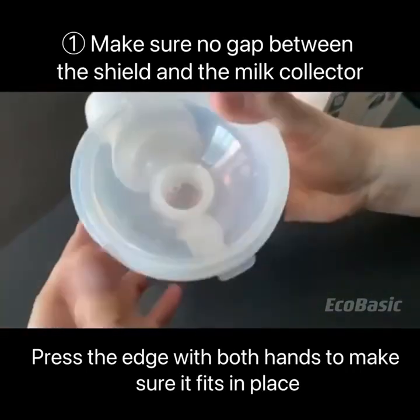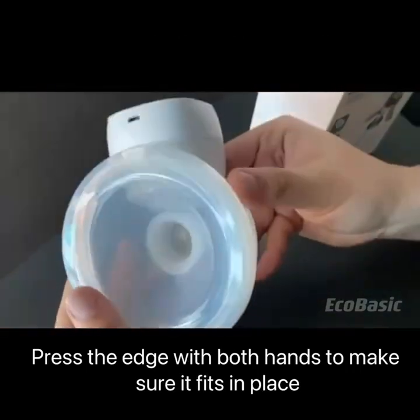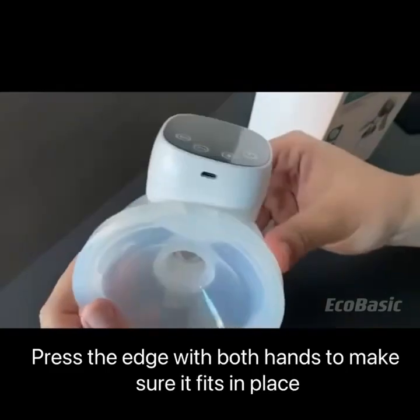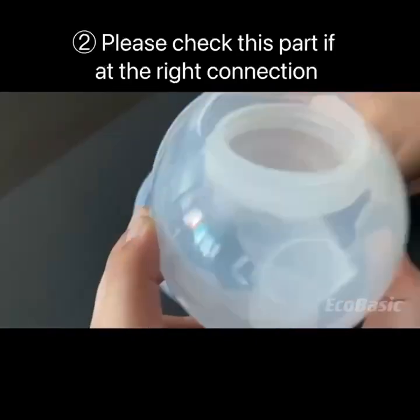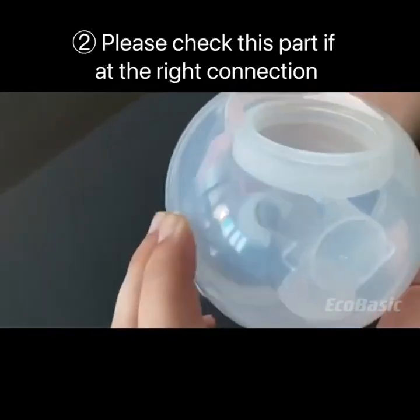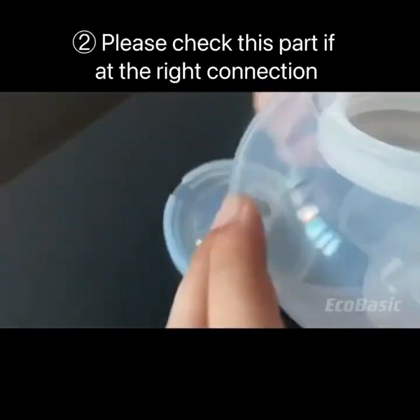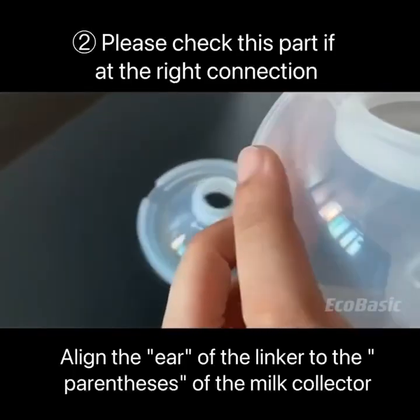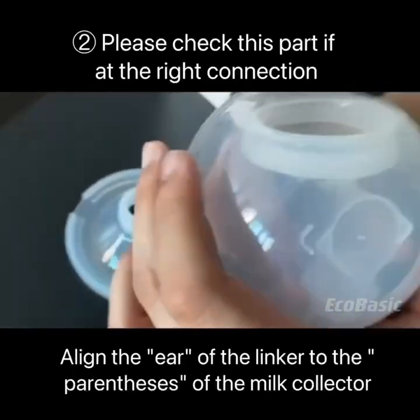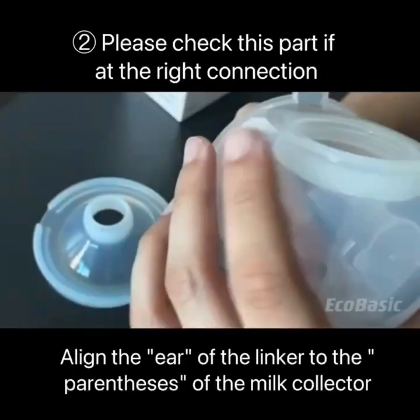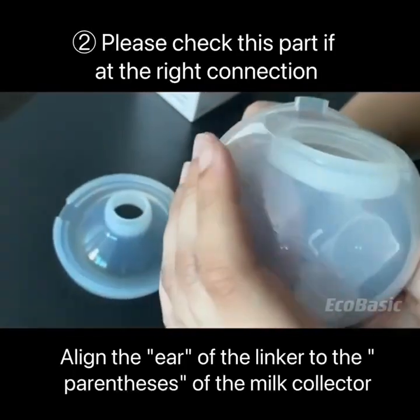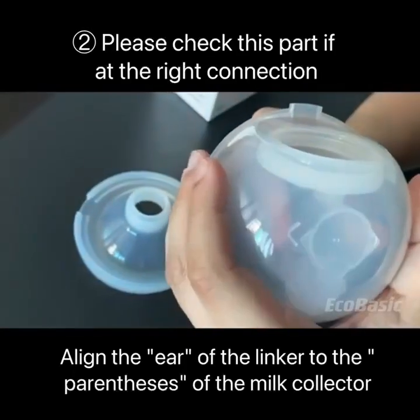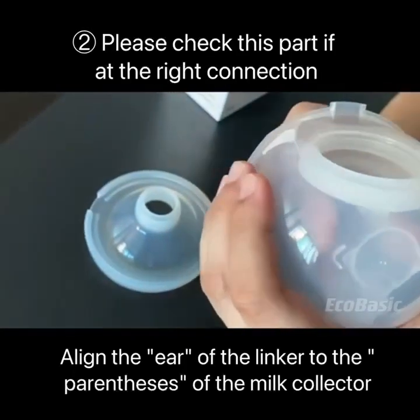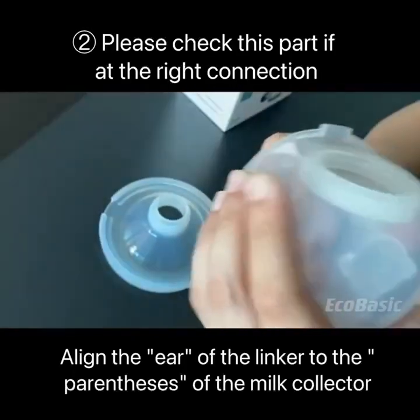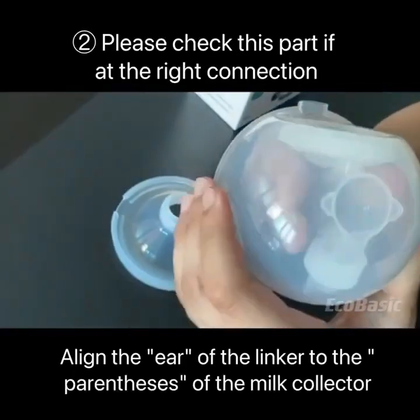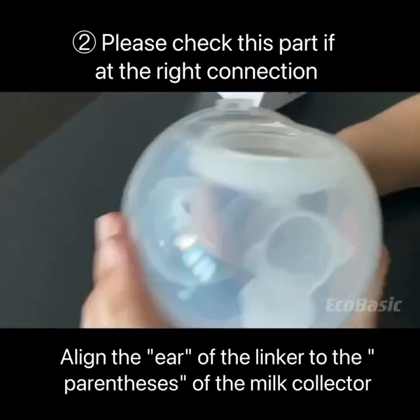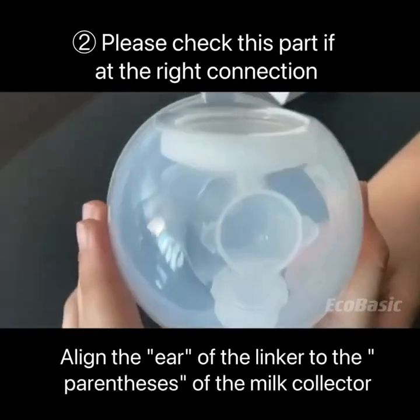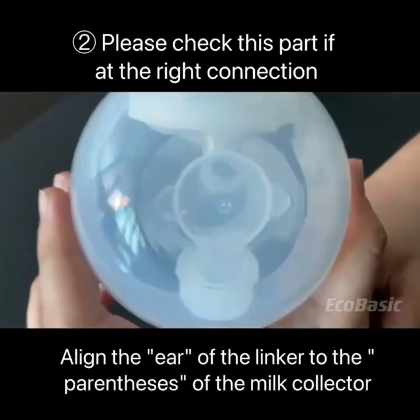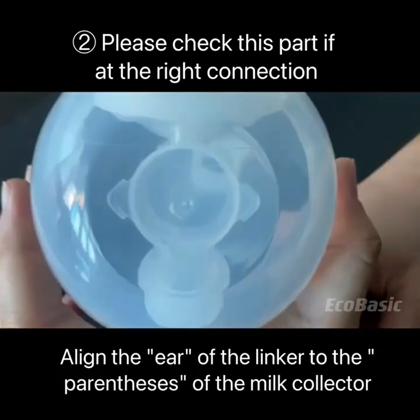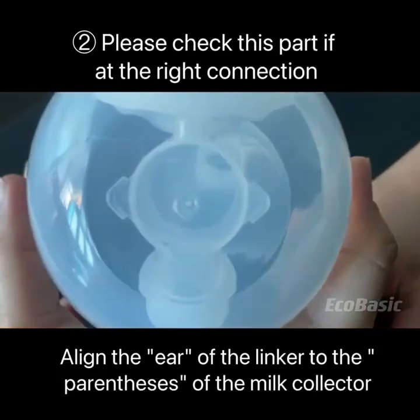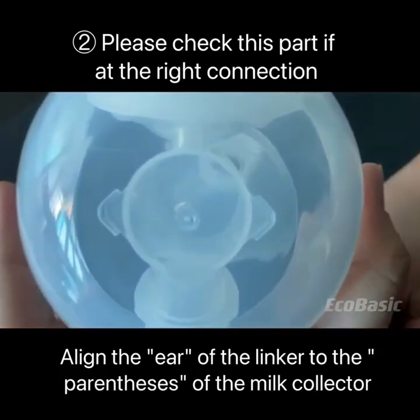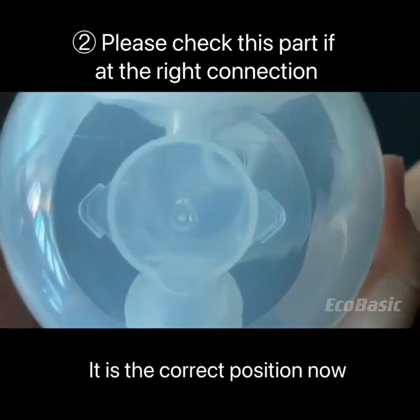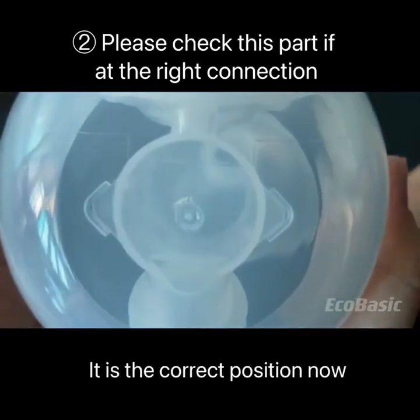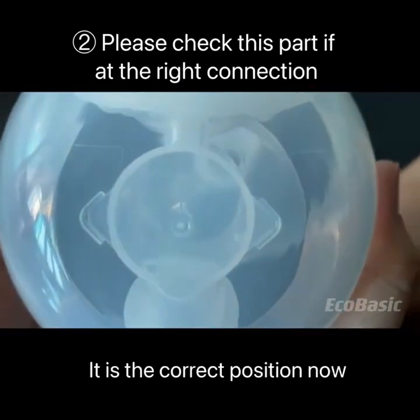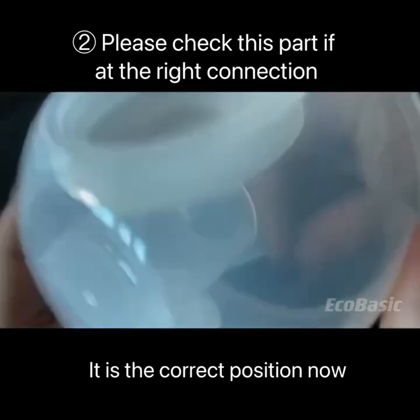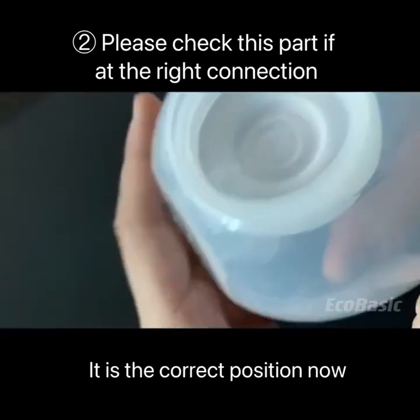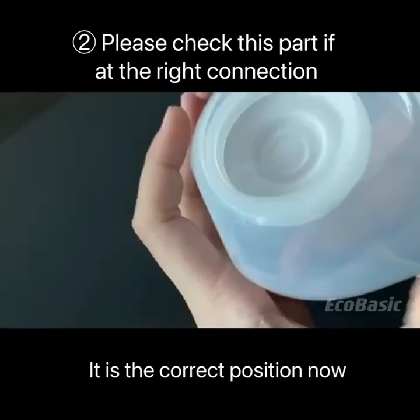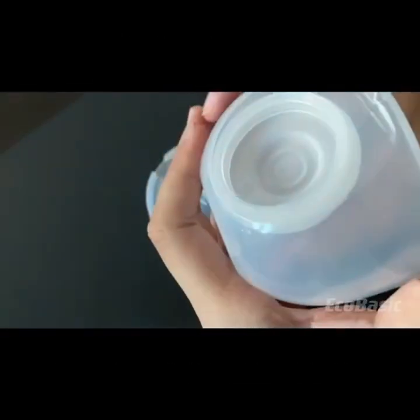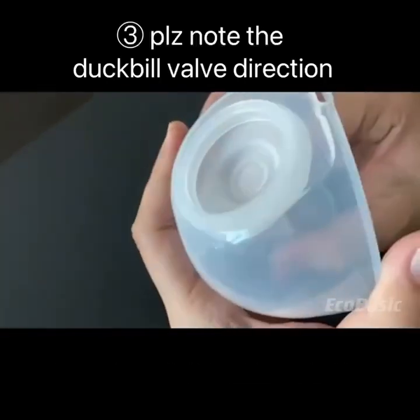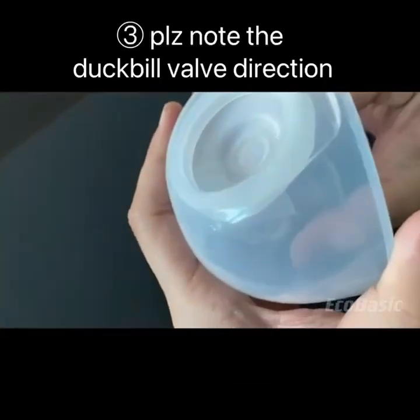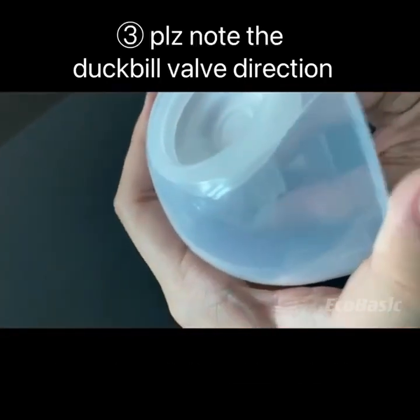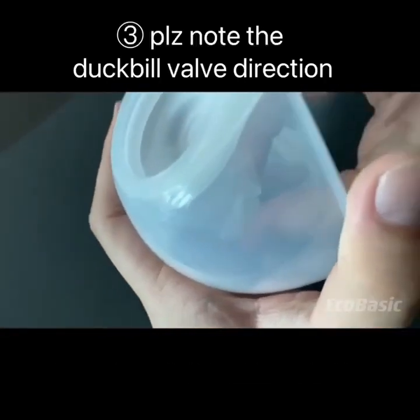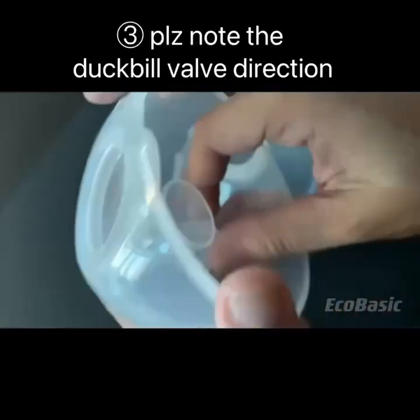Next, please check this part is at the right connection. Now it is wrong. Align the ear of the linker to the parentheses of the milk collector. It's in the correct position now.